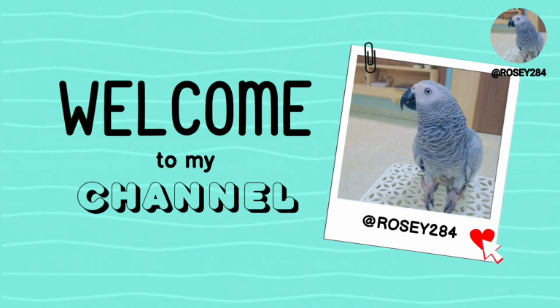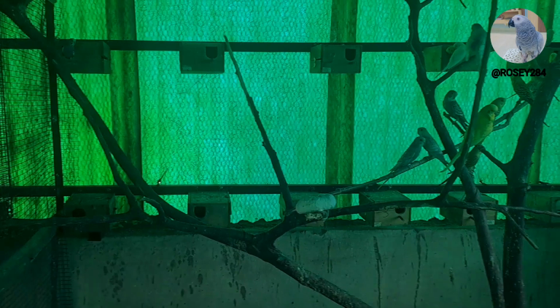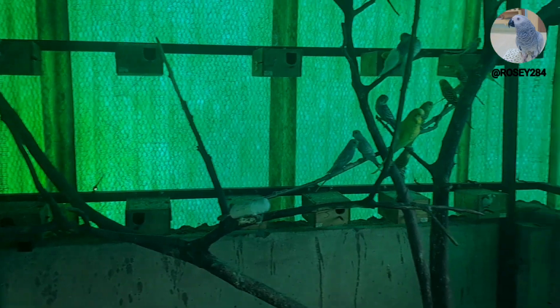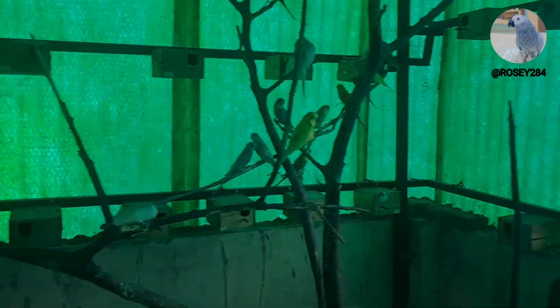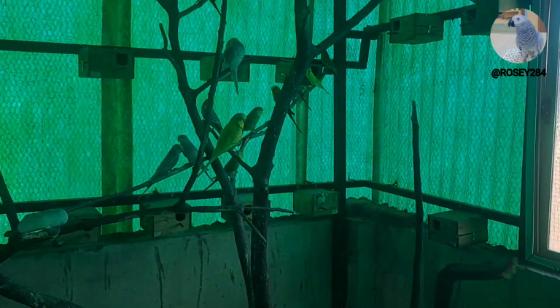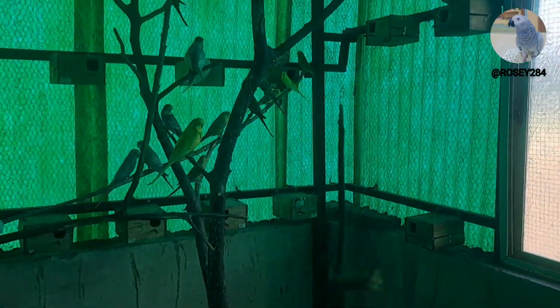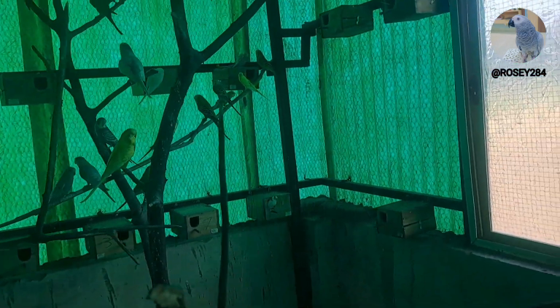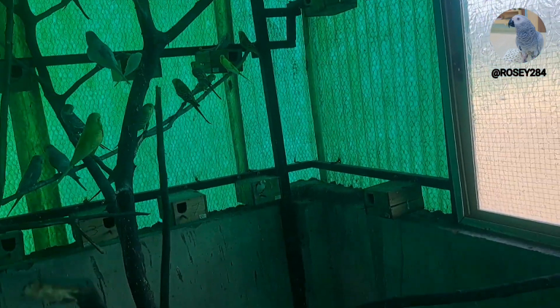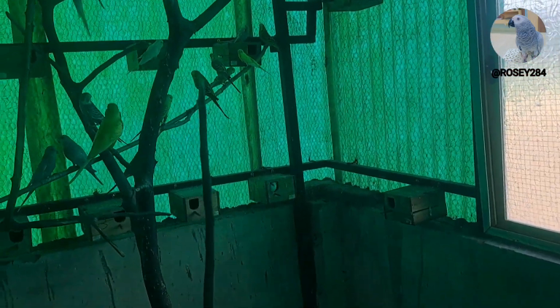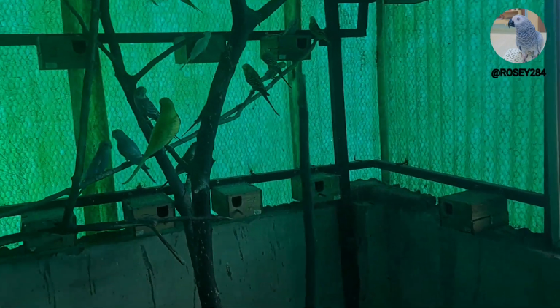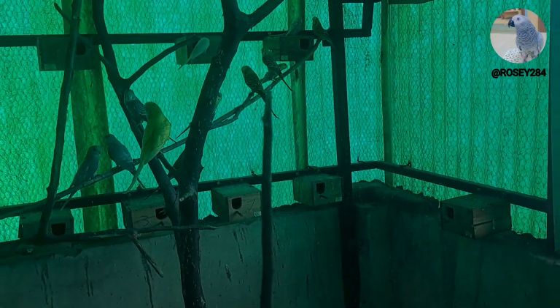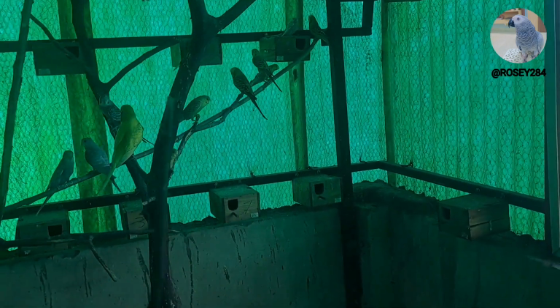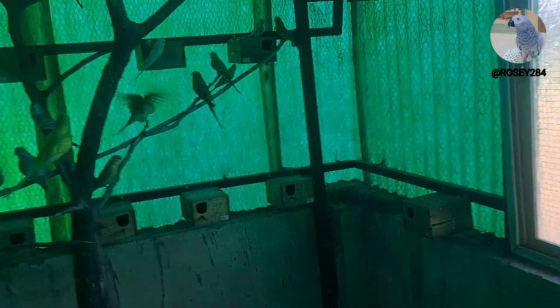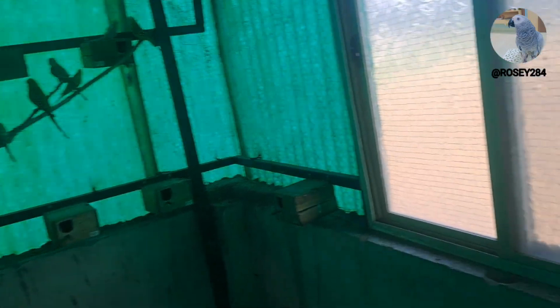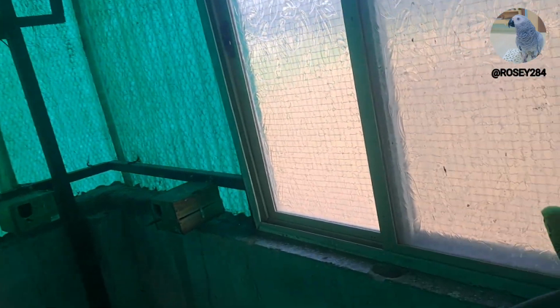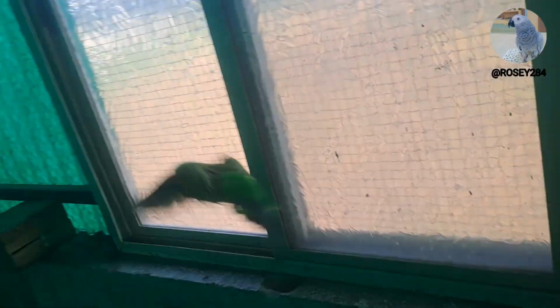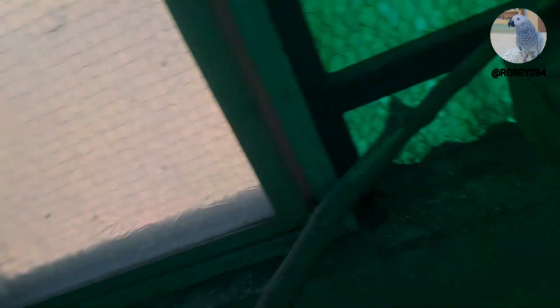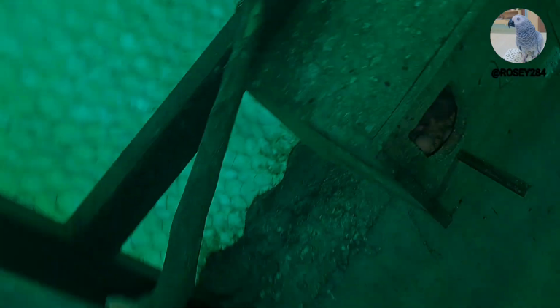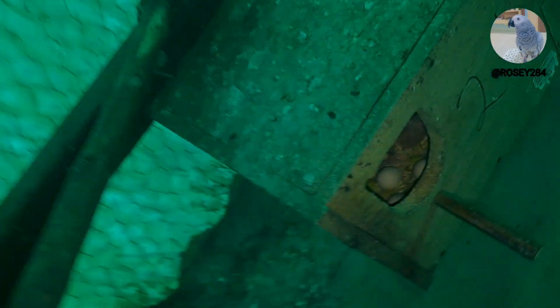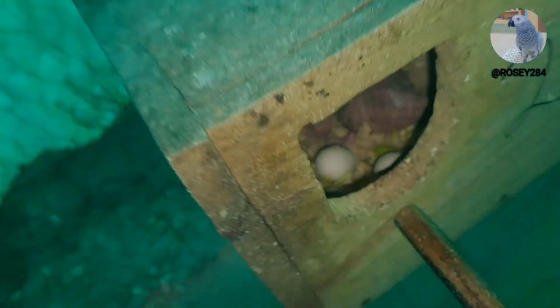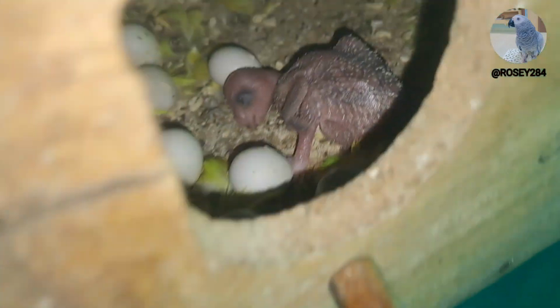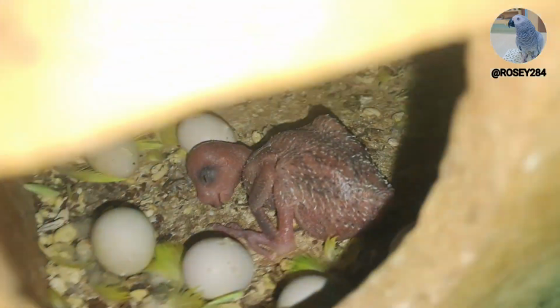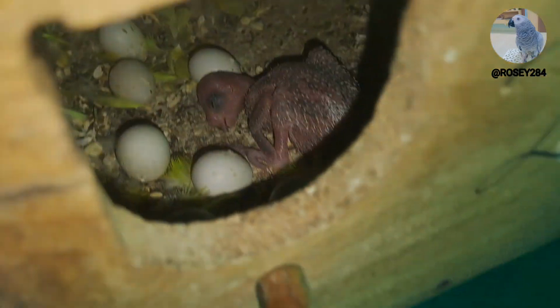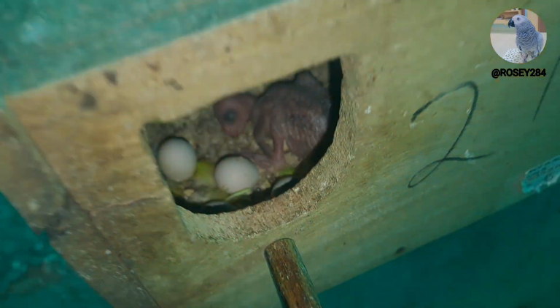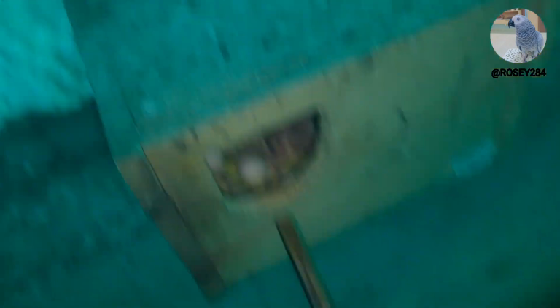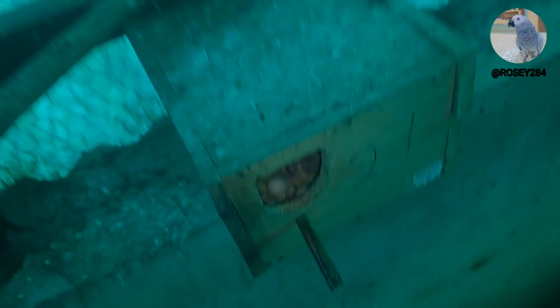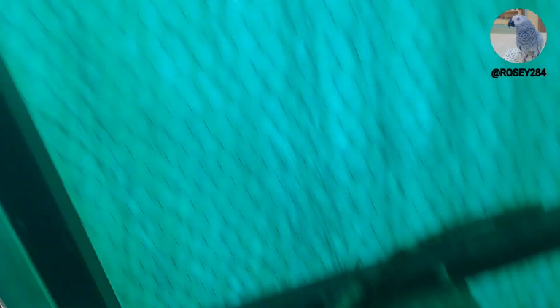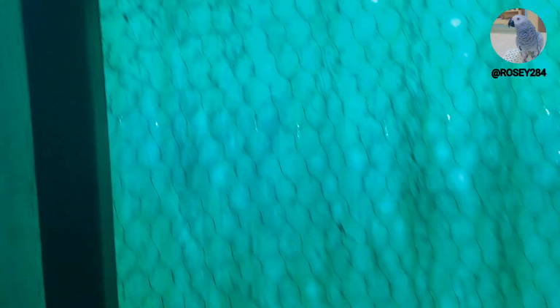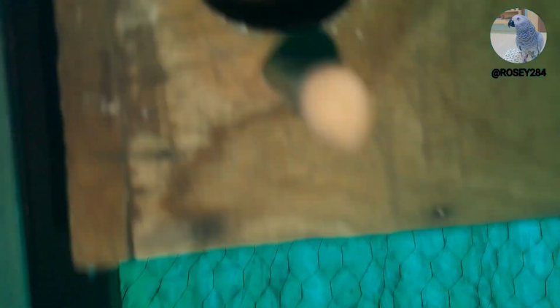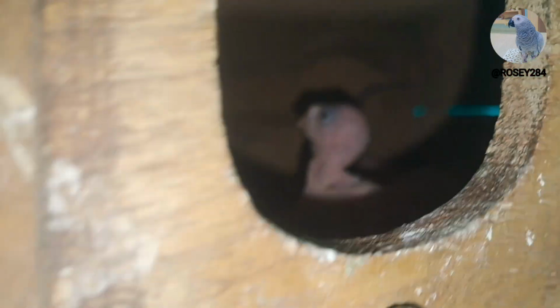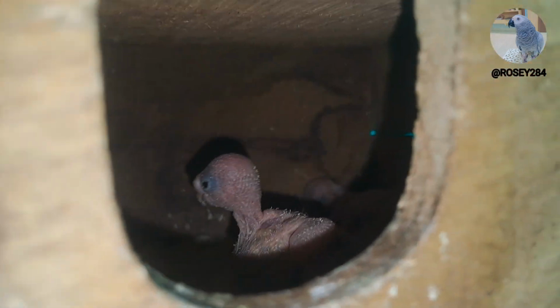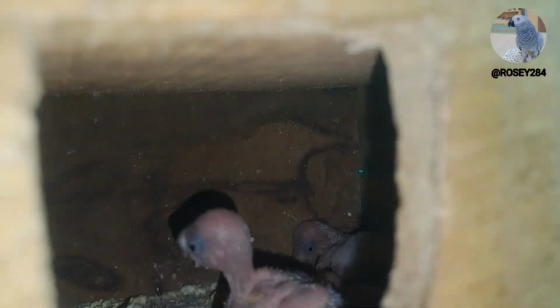Hello guys, welcome to Rosie's channel. Today I am going to show you how to do the breeding fast pass, and you can see that there are many eggs in this box.